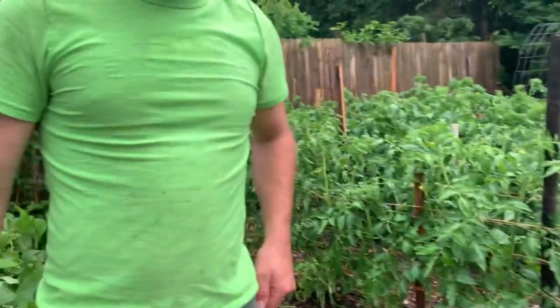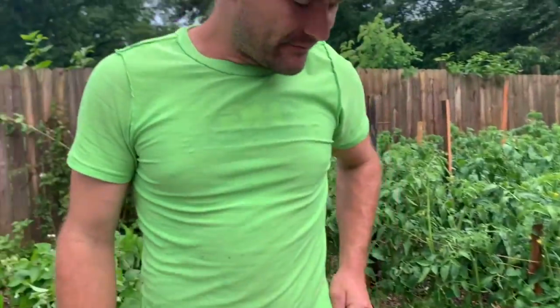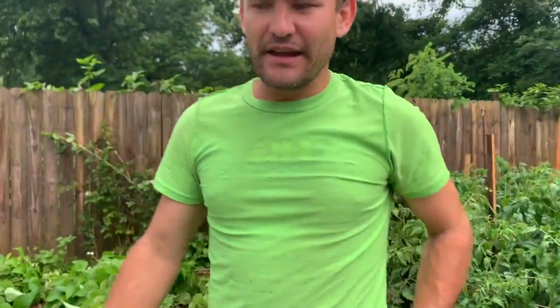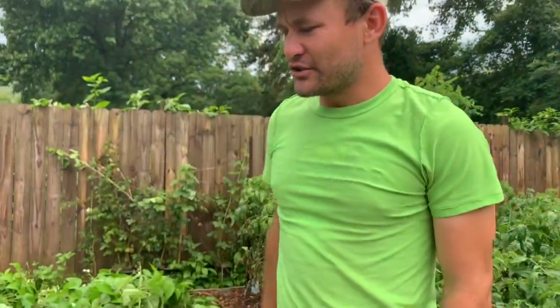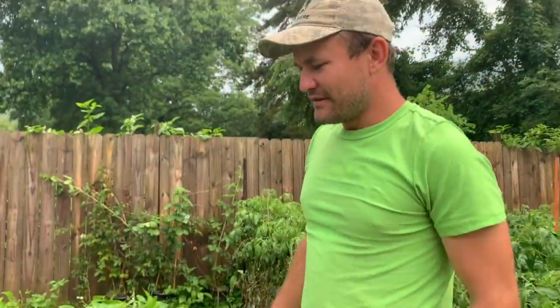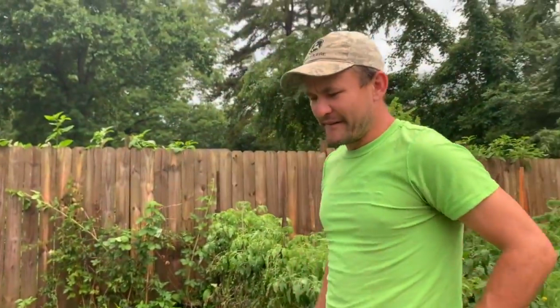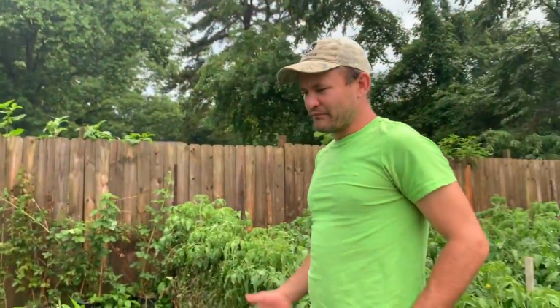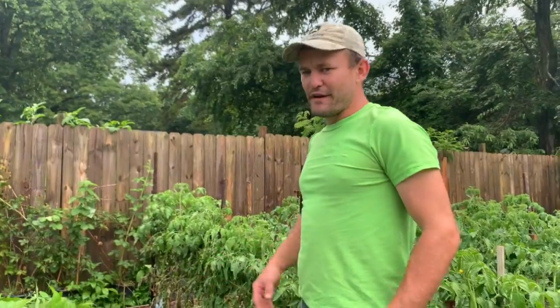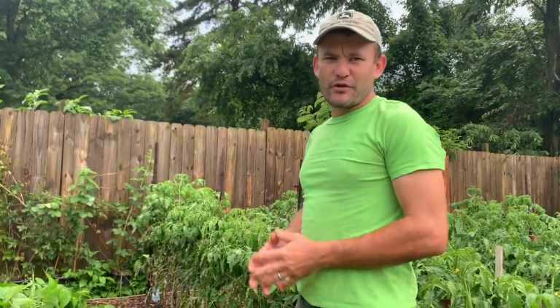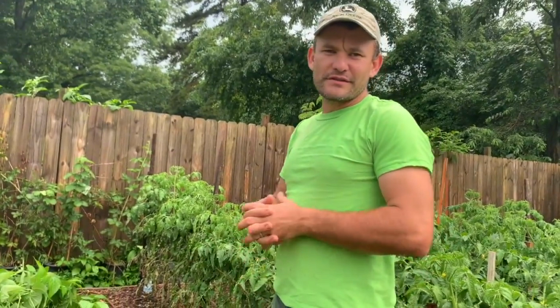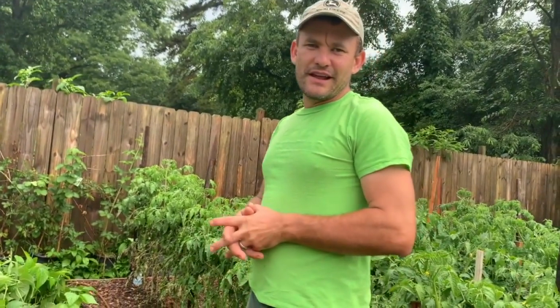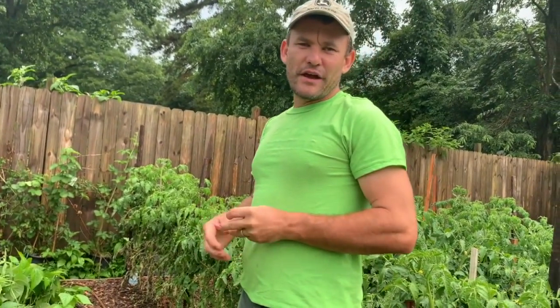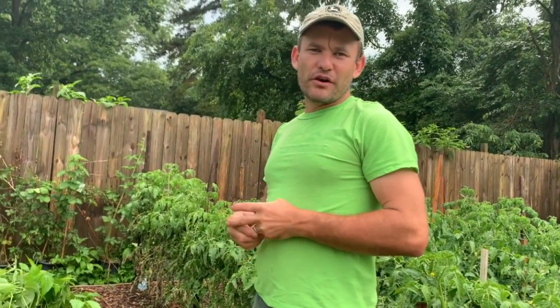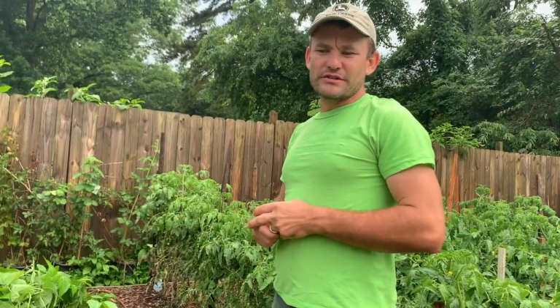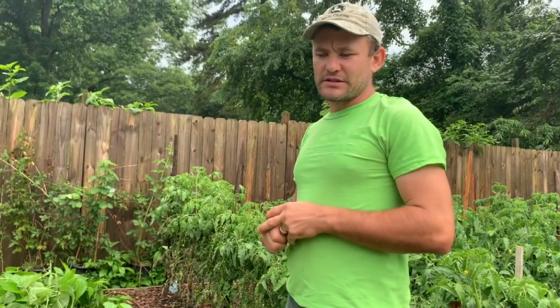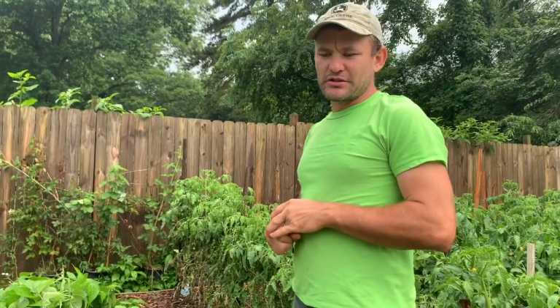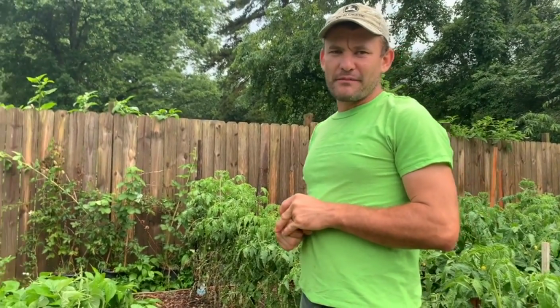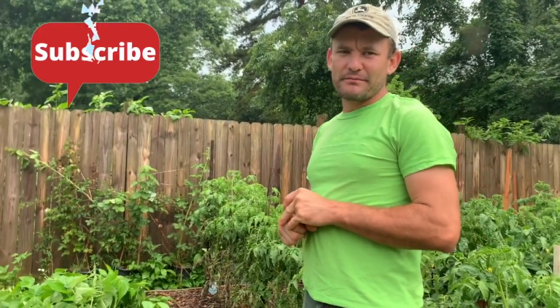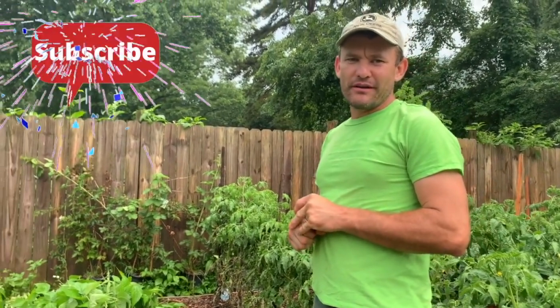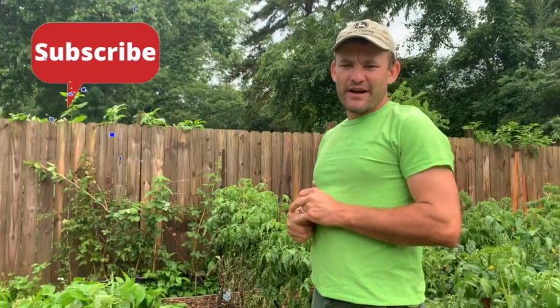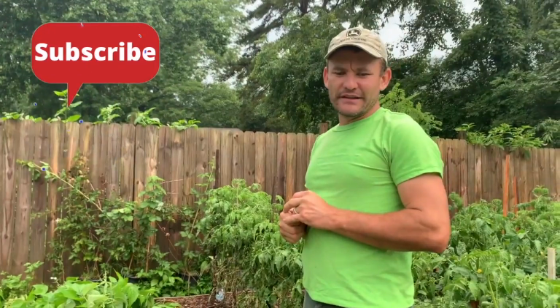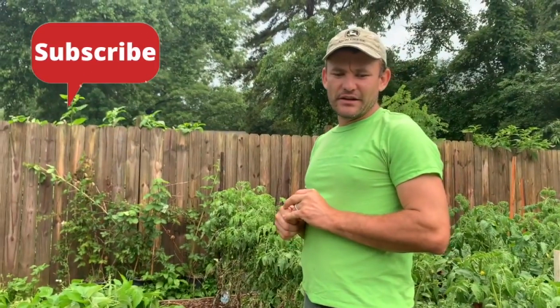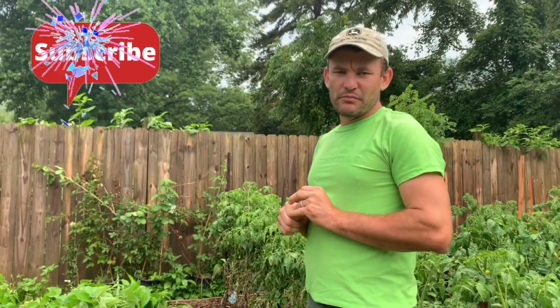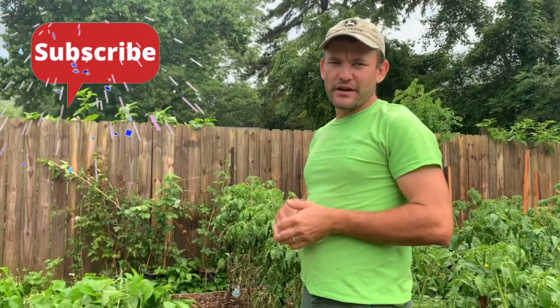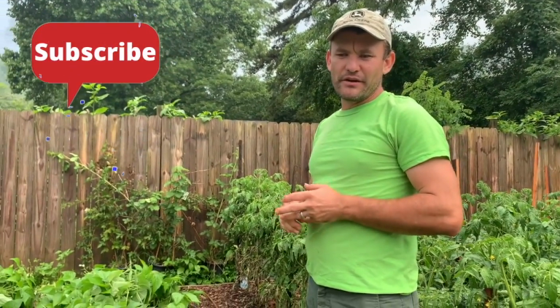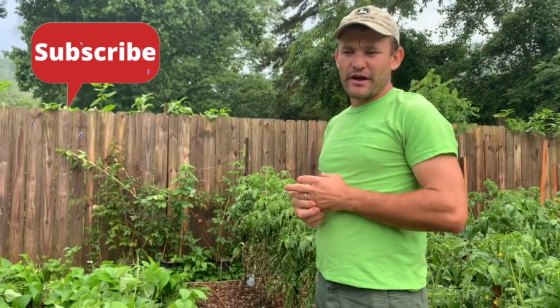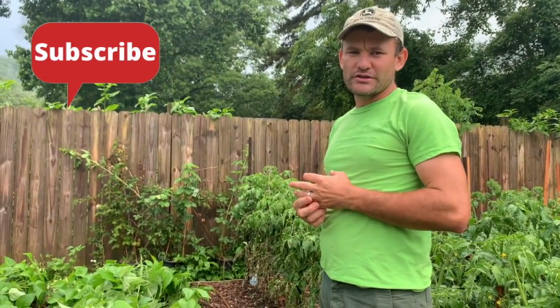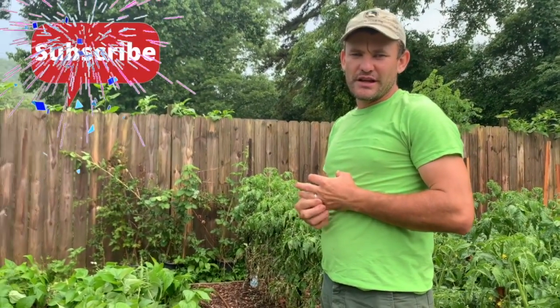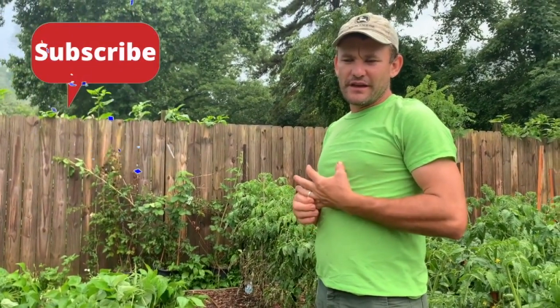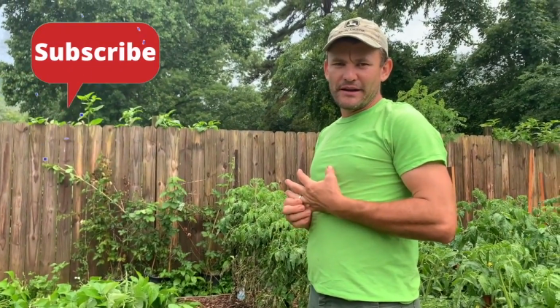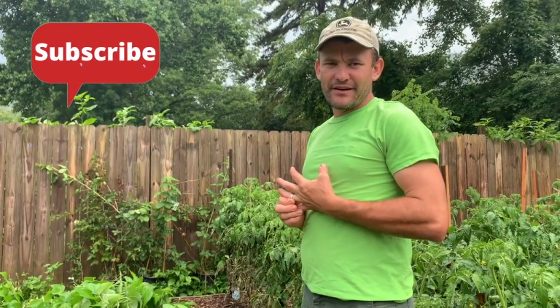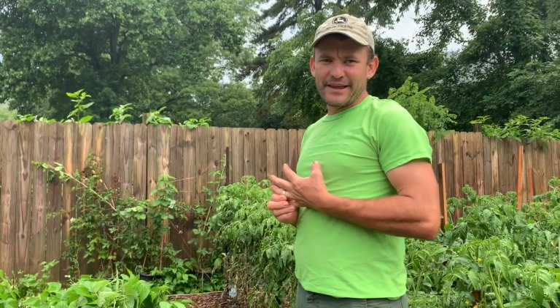If you have any more questions, you can subscribe or write below. We'll put a link below, and if you have any questions that would be great. Thank you.